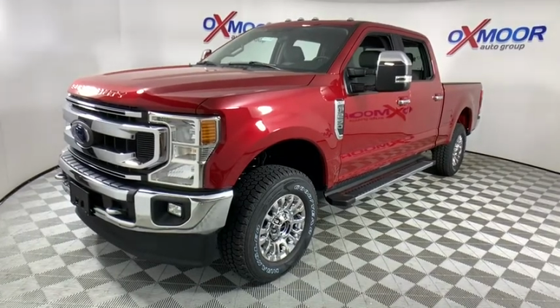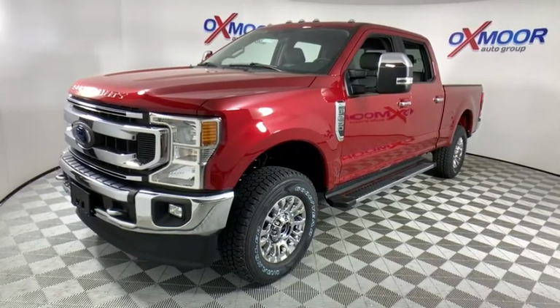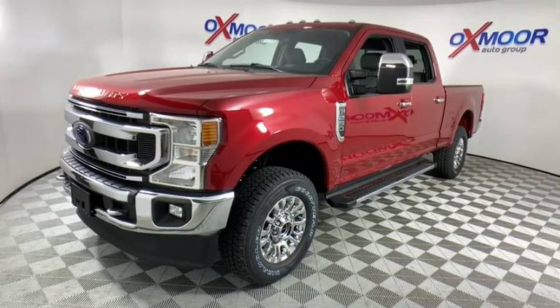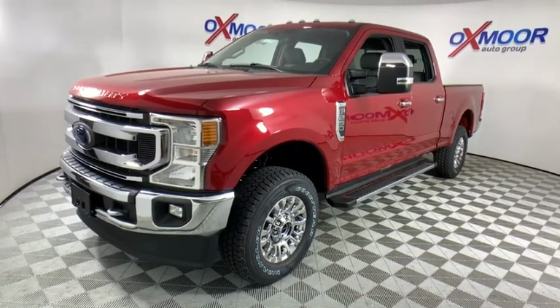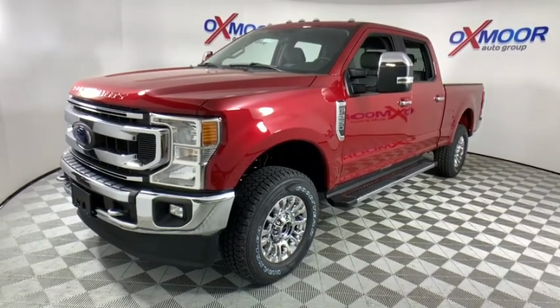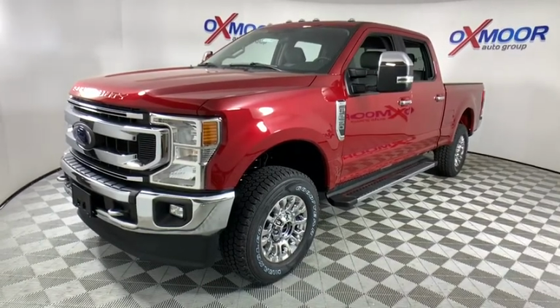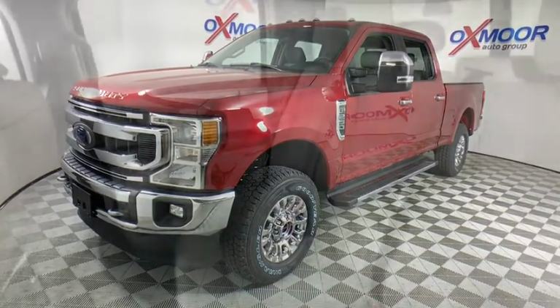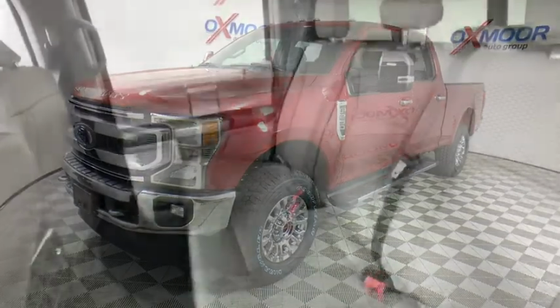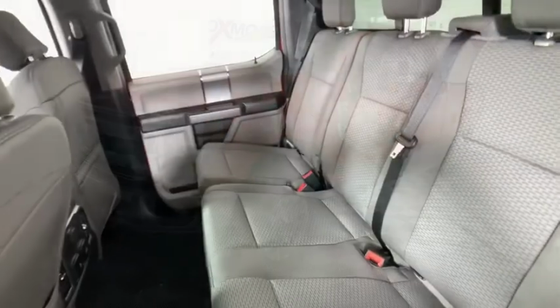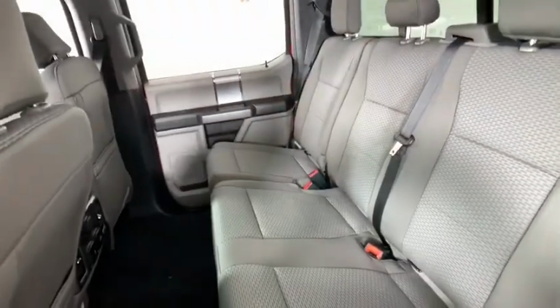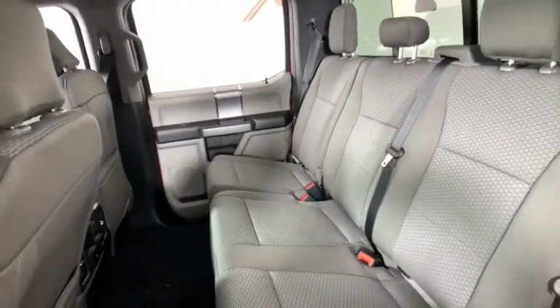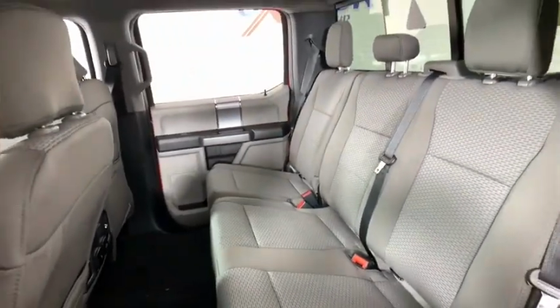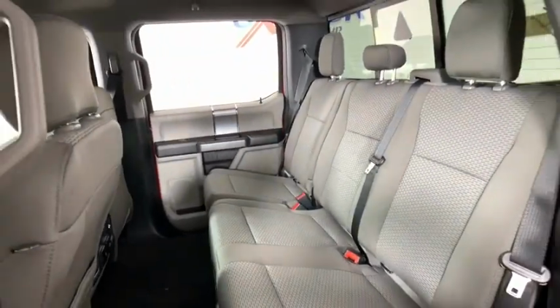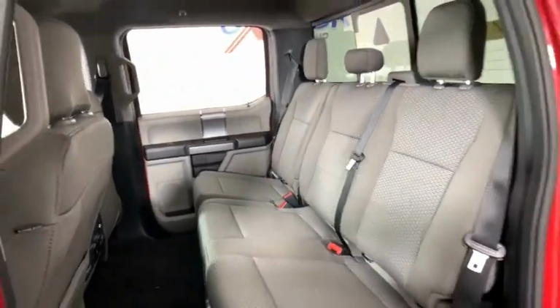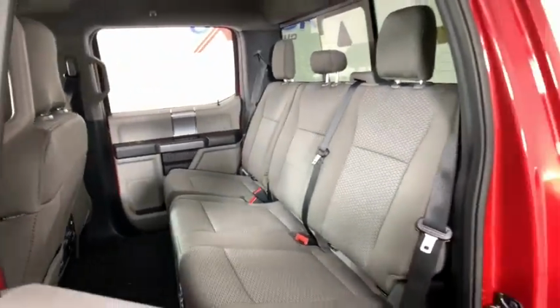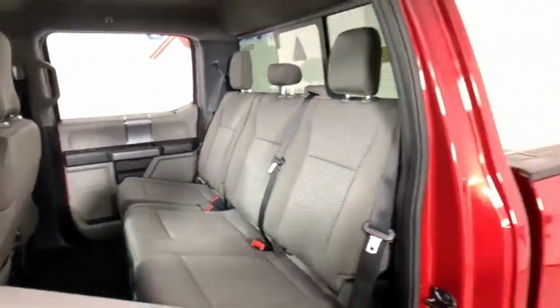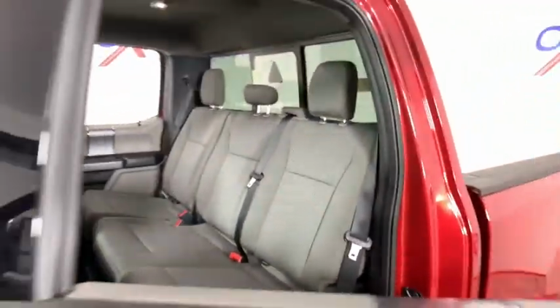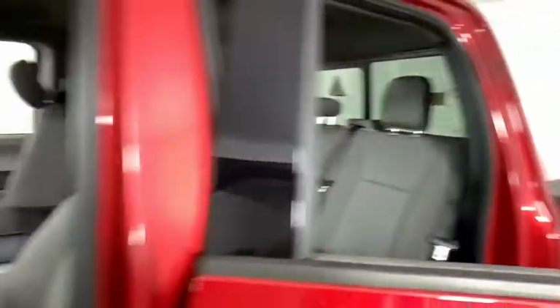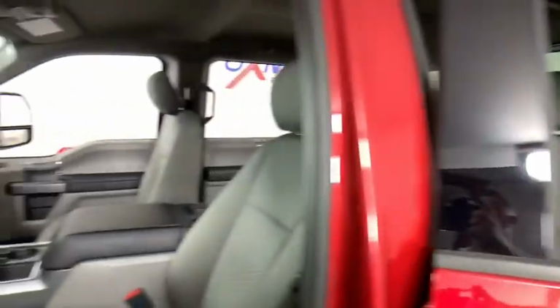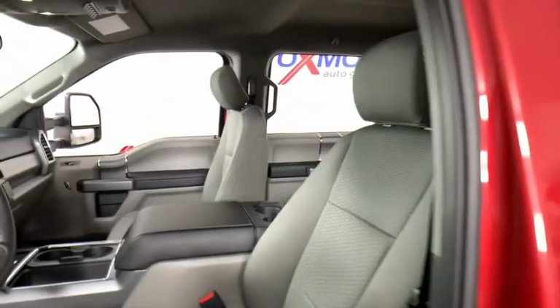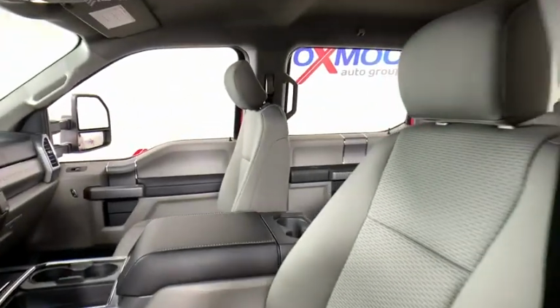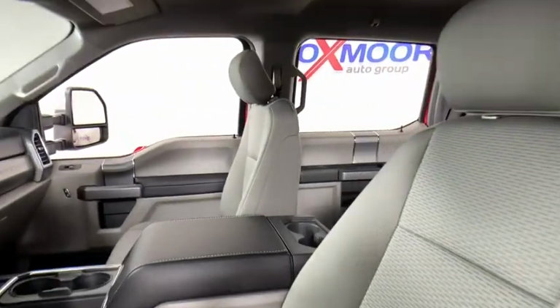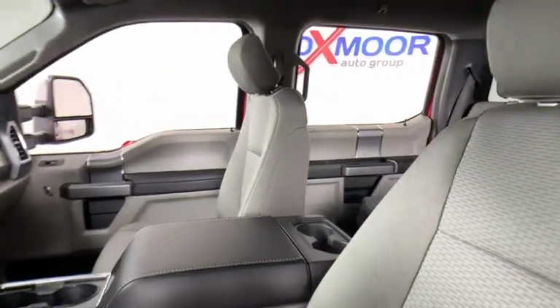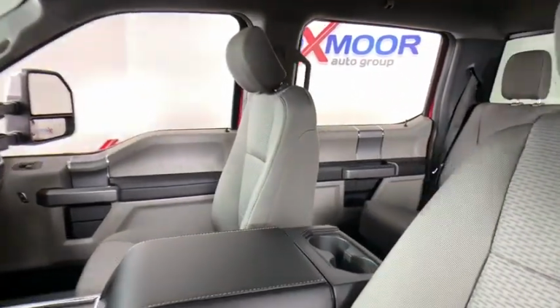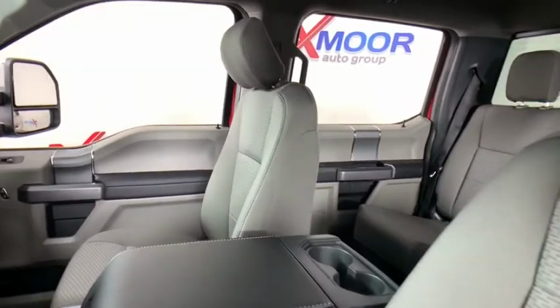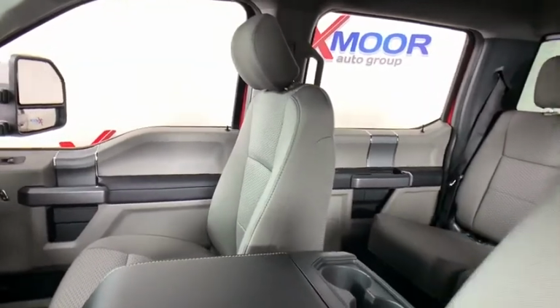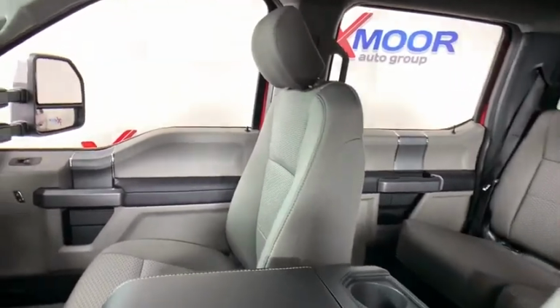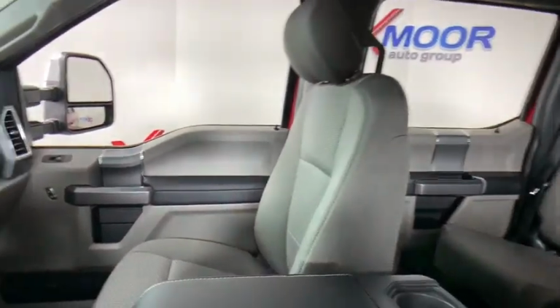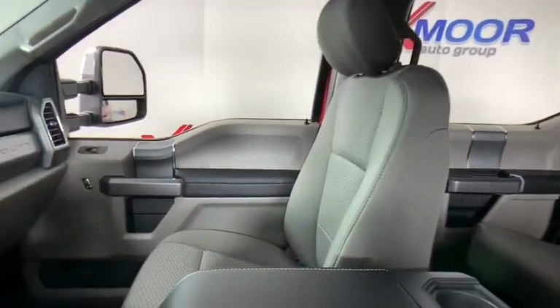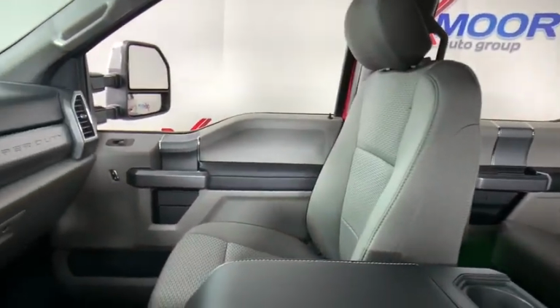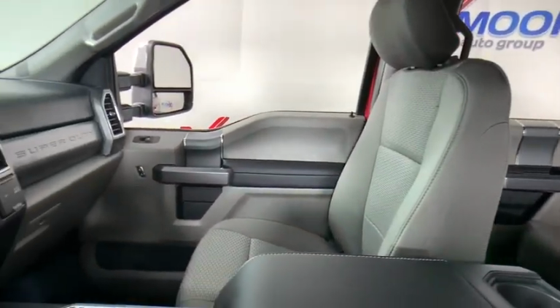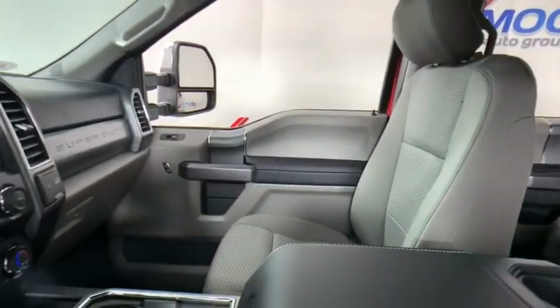Security system, compass, trip computer, panic alarm, tachometer, overhead console, brake assist, remote keyless entry, driver vanity mirror, front reading lamps.